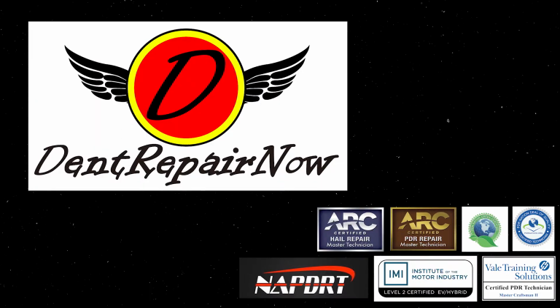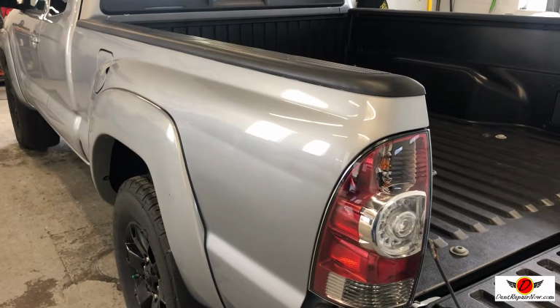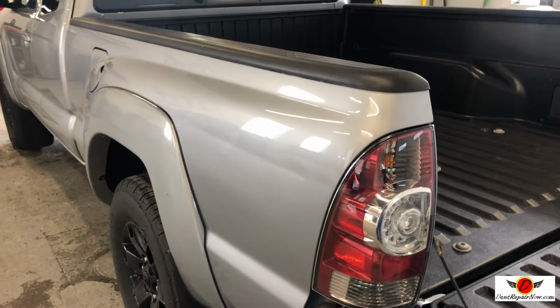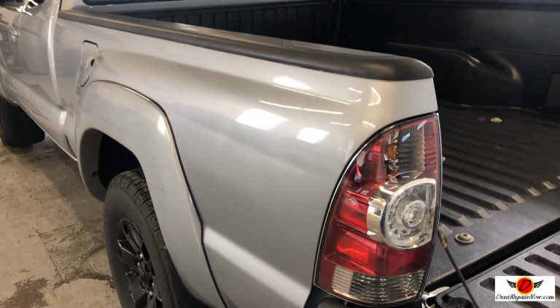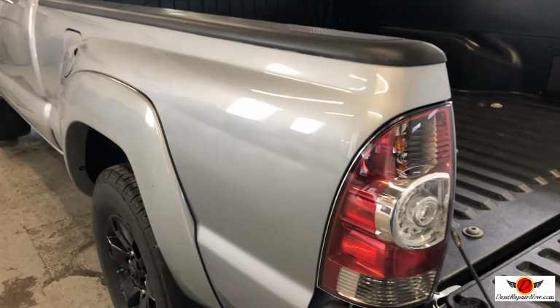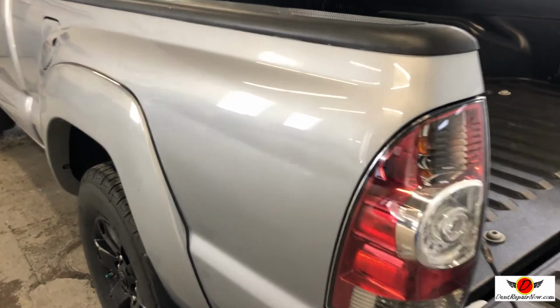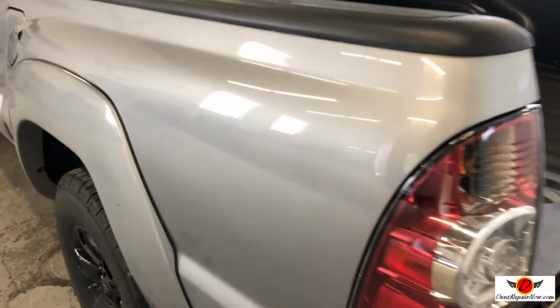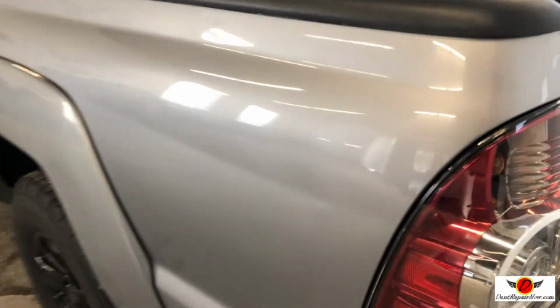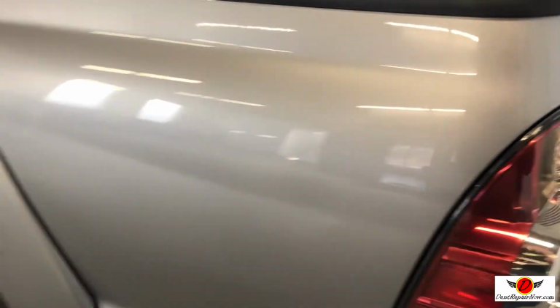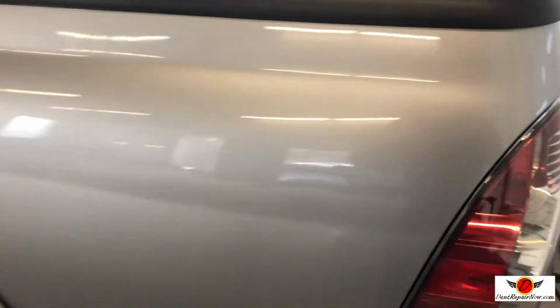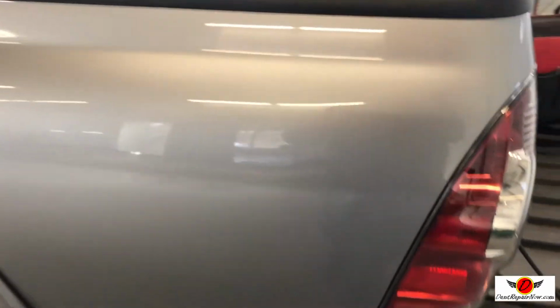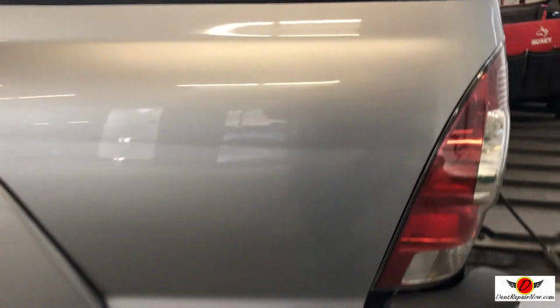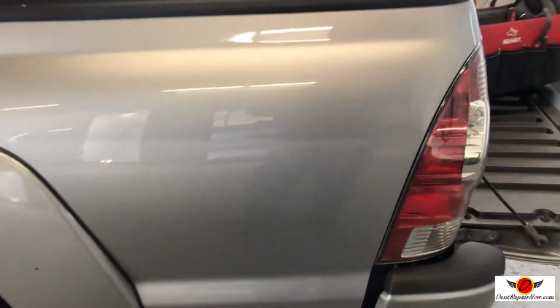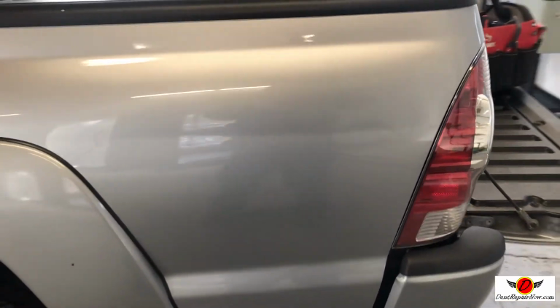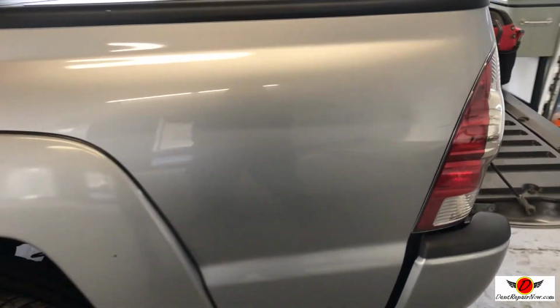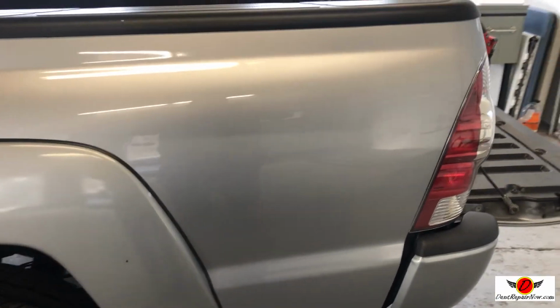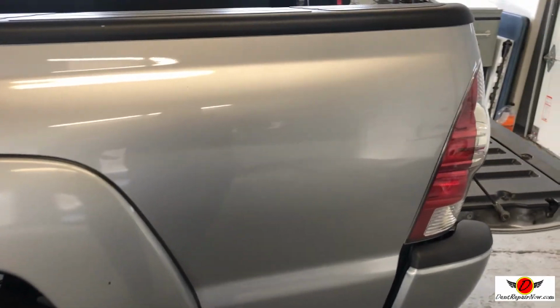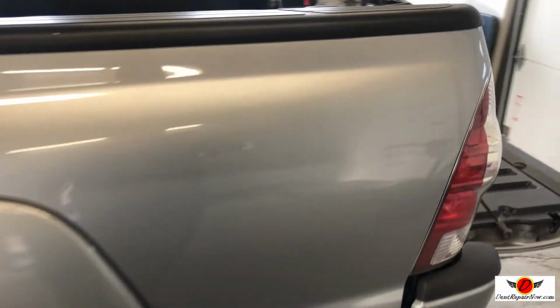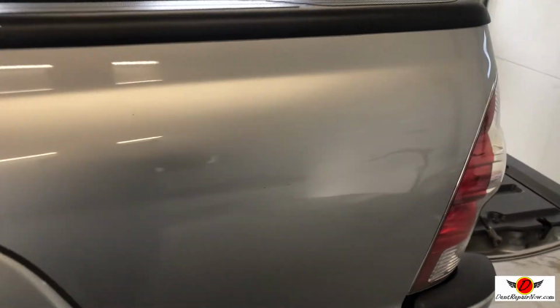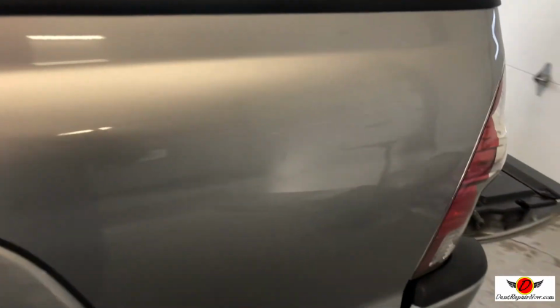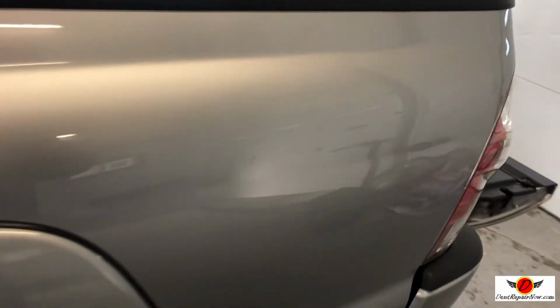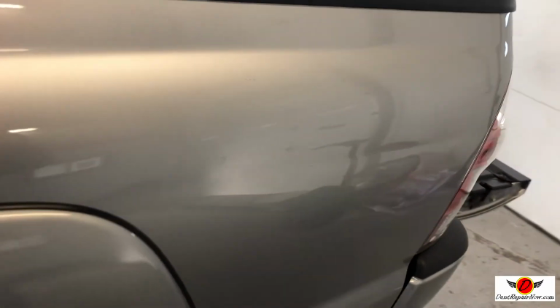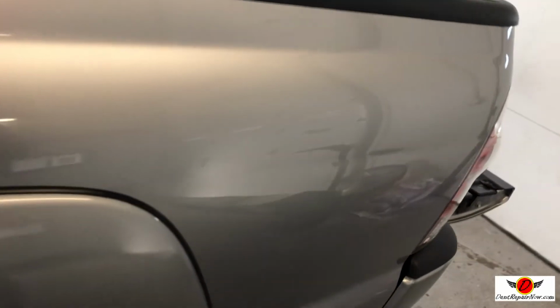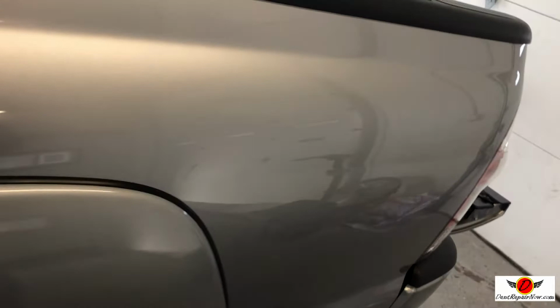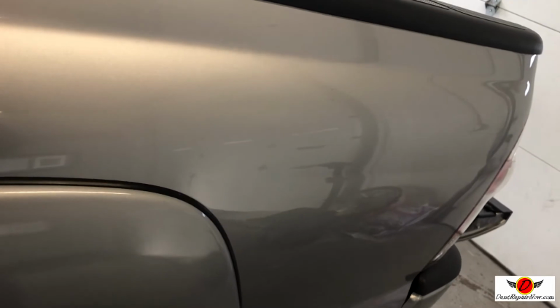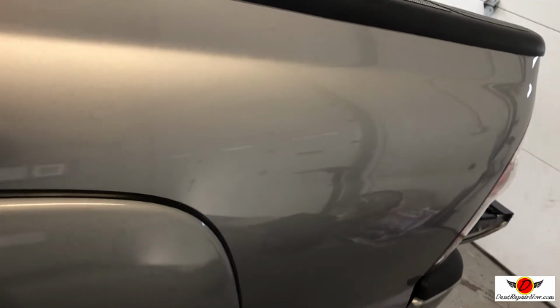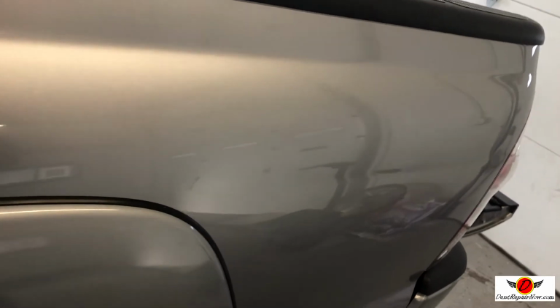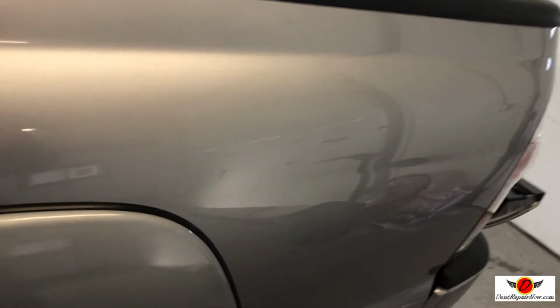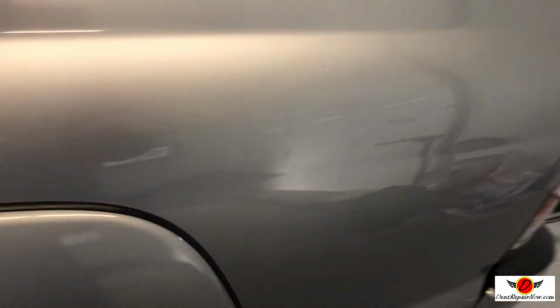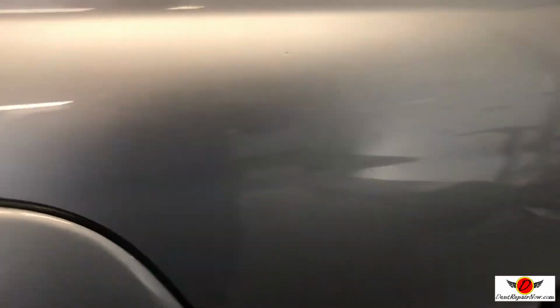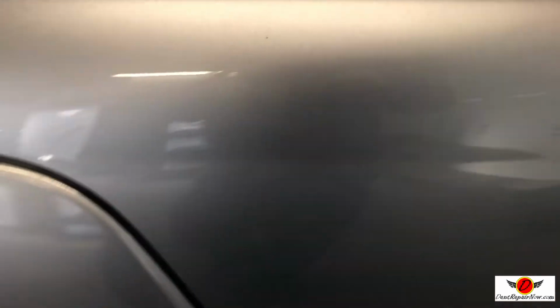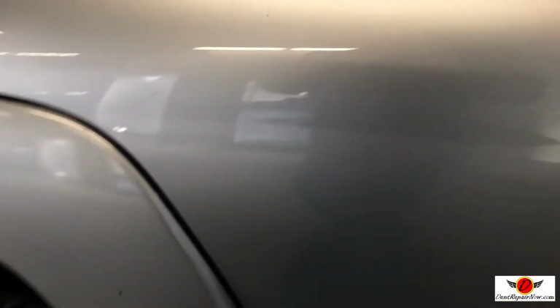All right, so here's the crease on the 2015 Toyota Tacoma. I believe it was about 22 inches long.